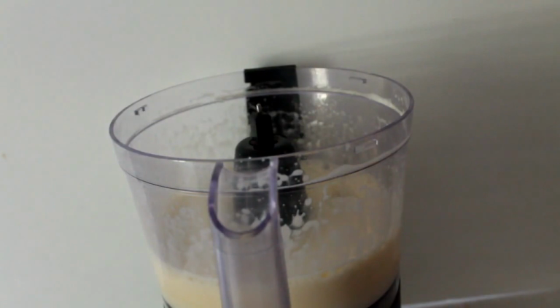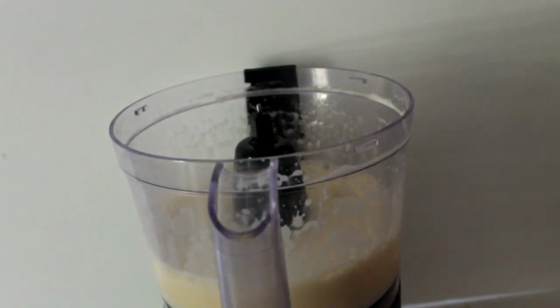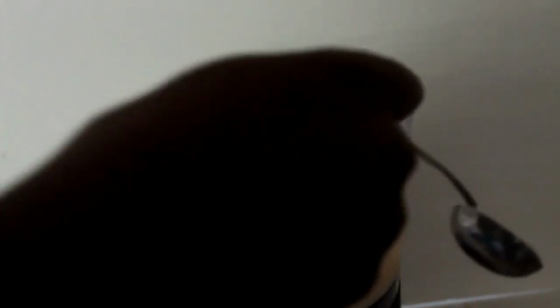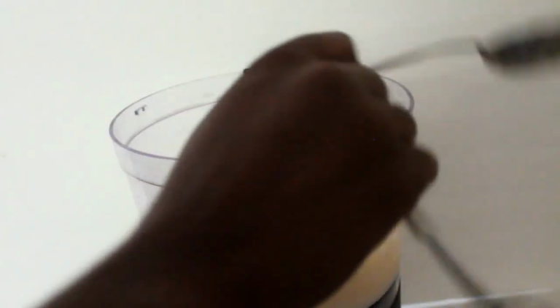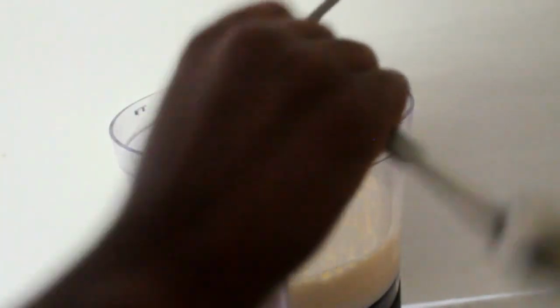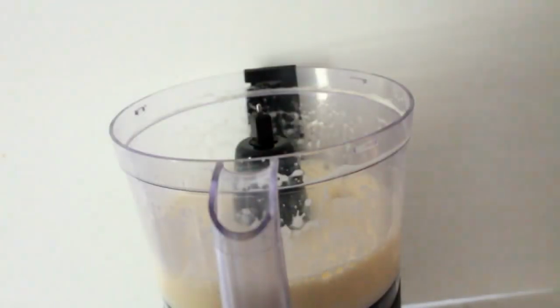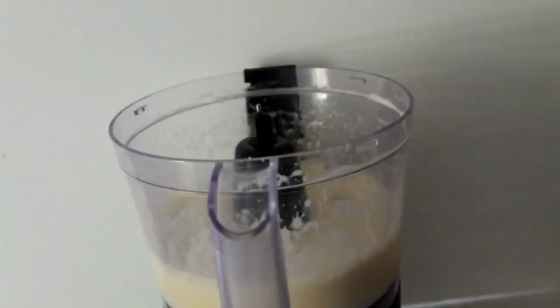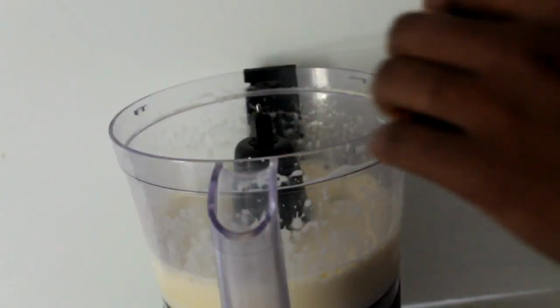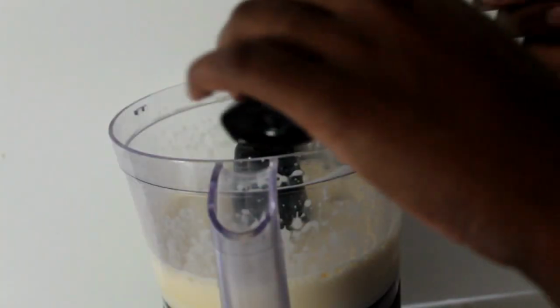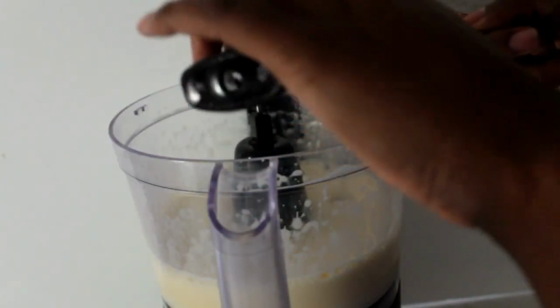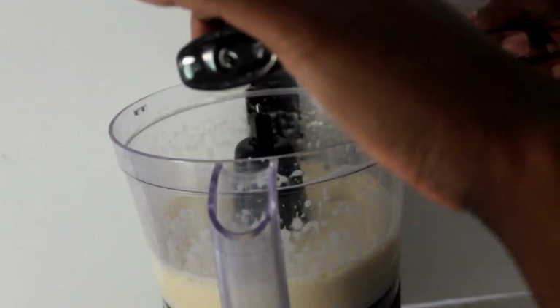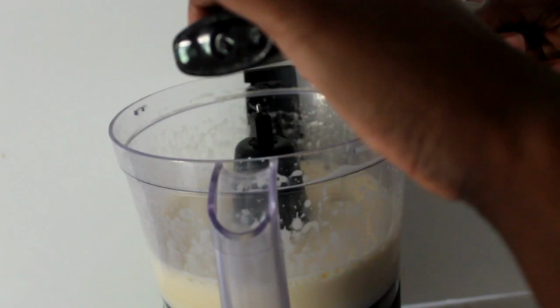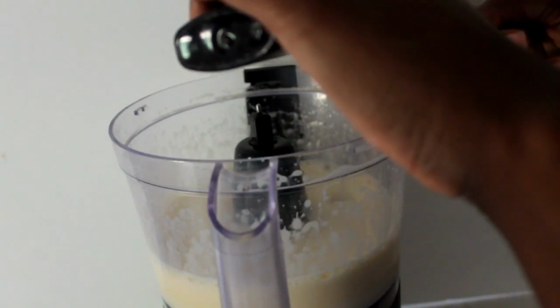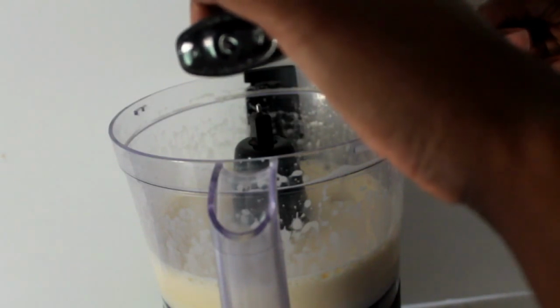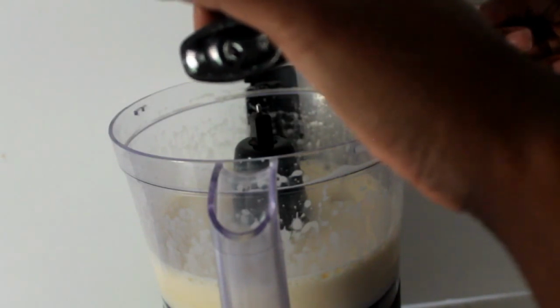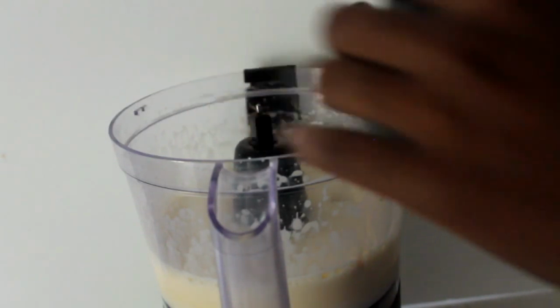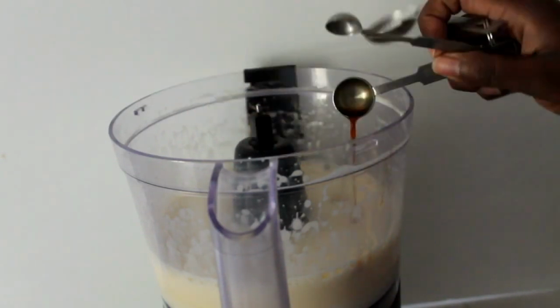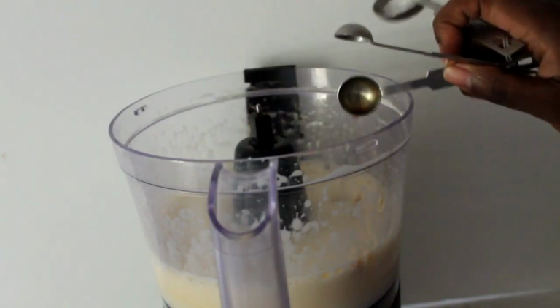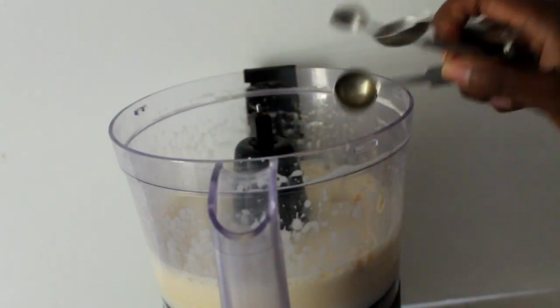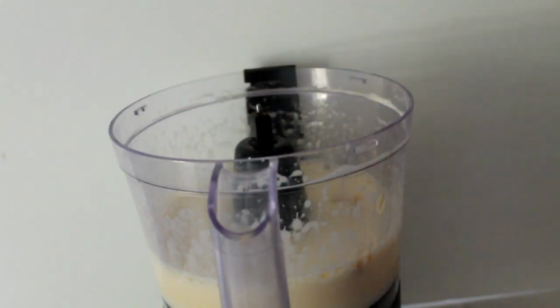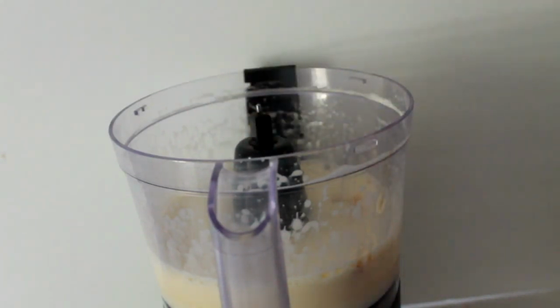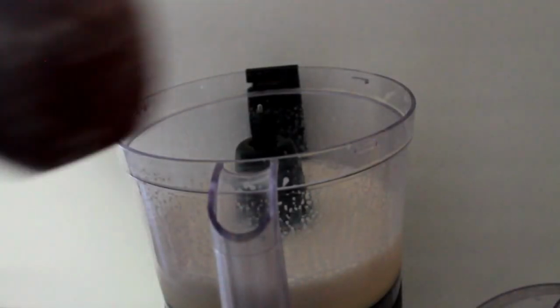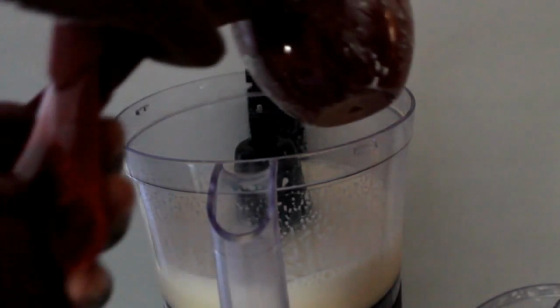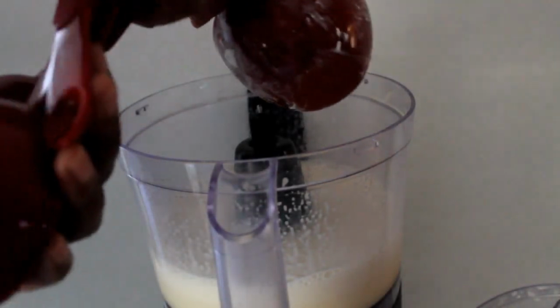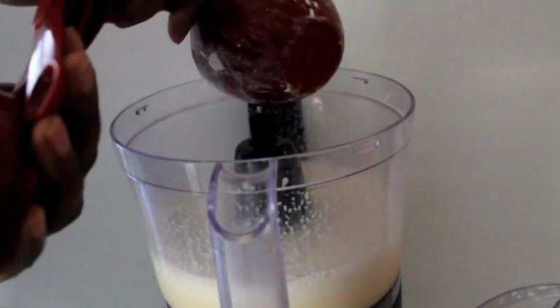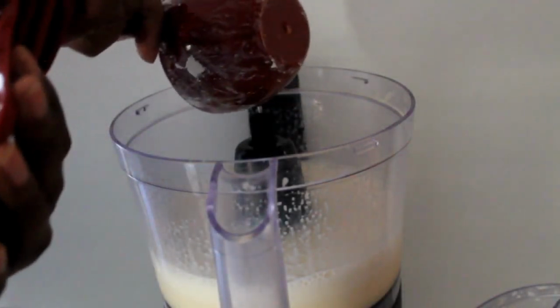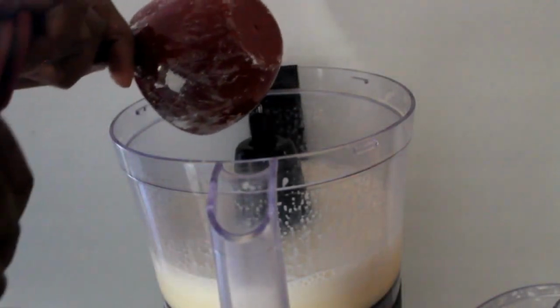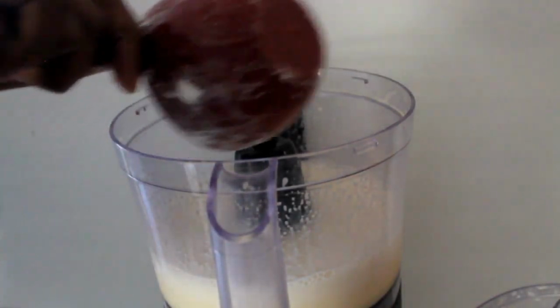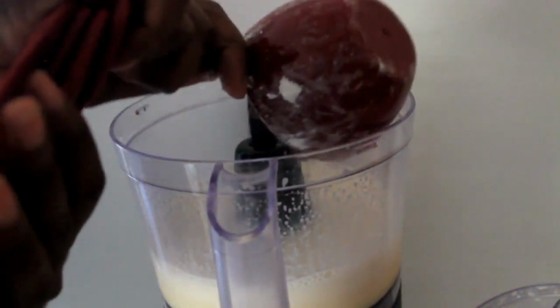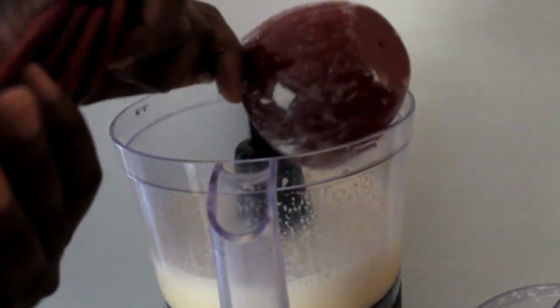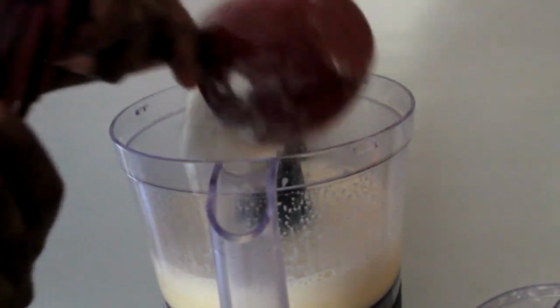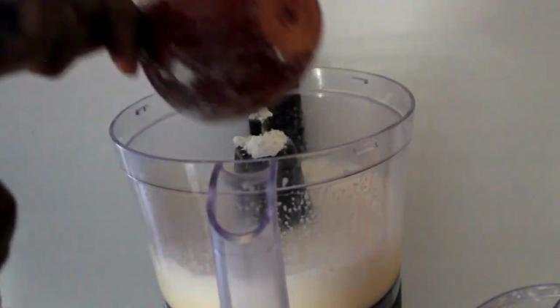Add your salt to that batter. Then you're also going to add a little bit of vanilla. You'll also add your flour — good old flour to thicken it up a little bit.